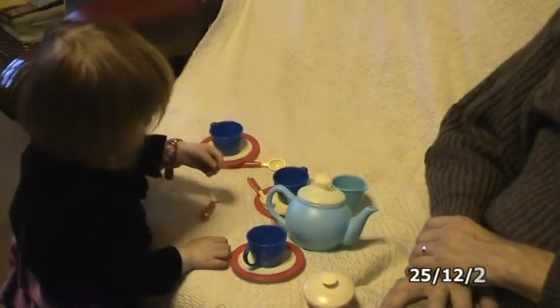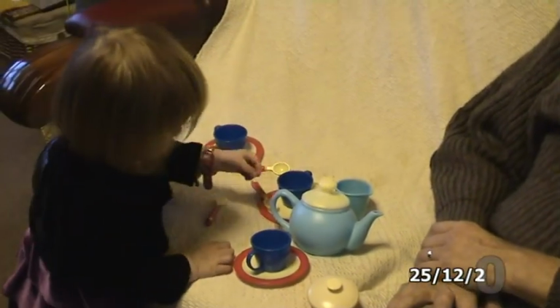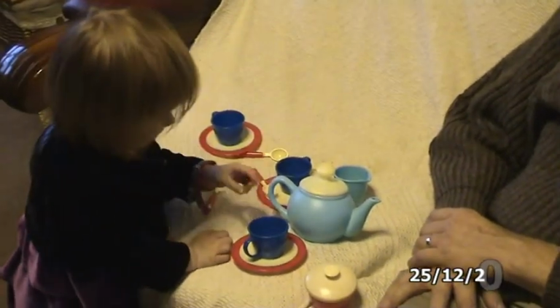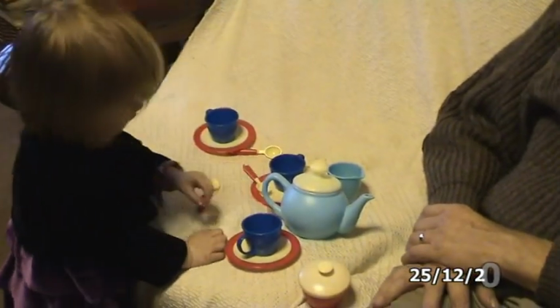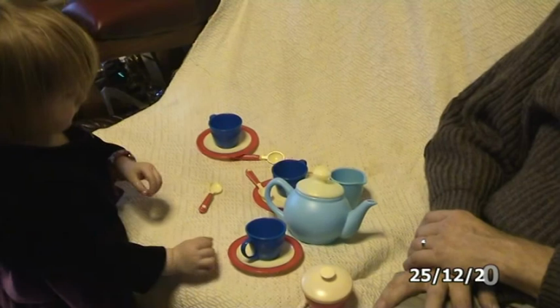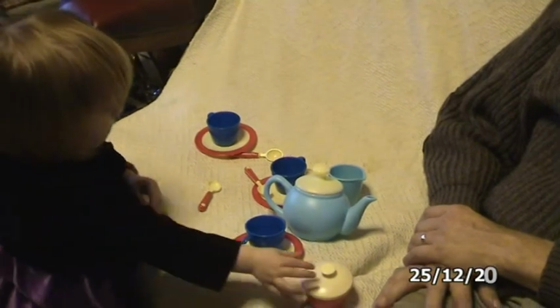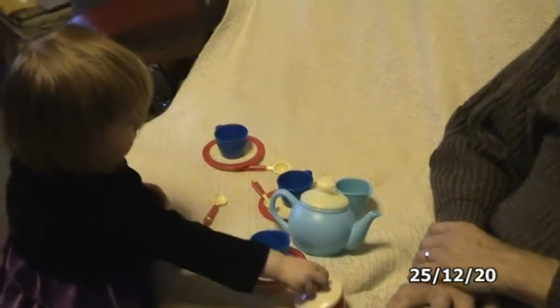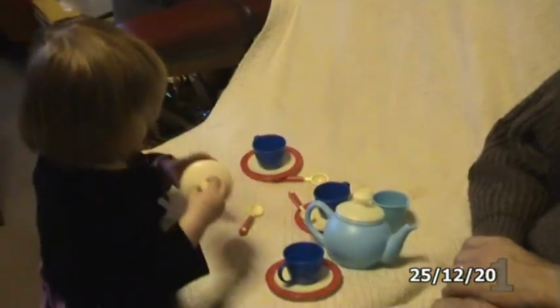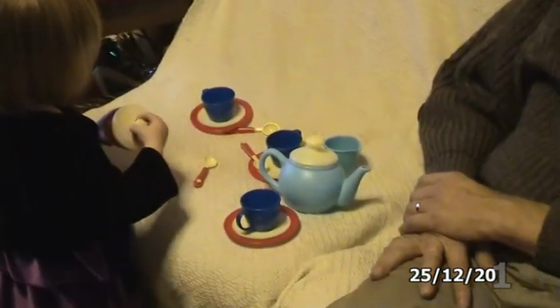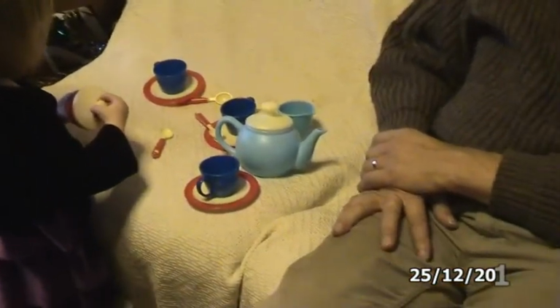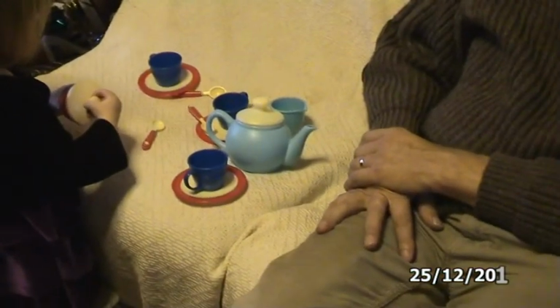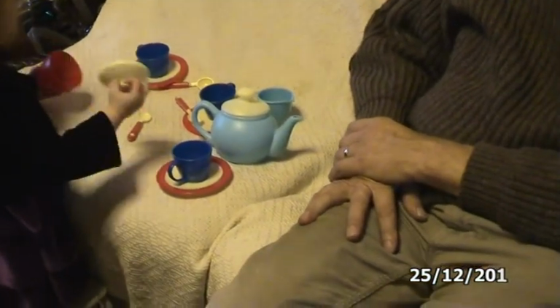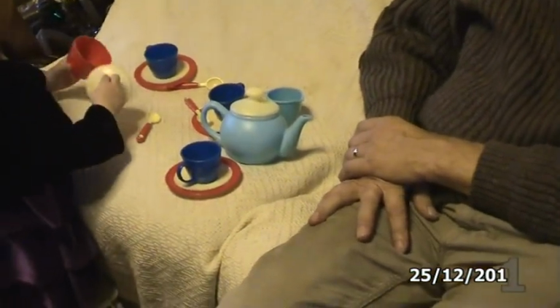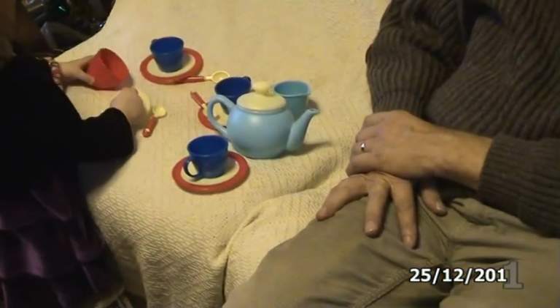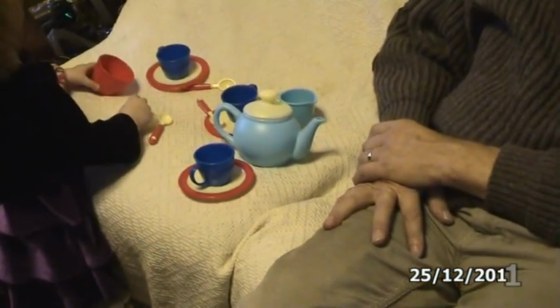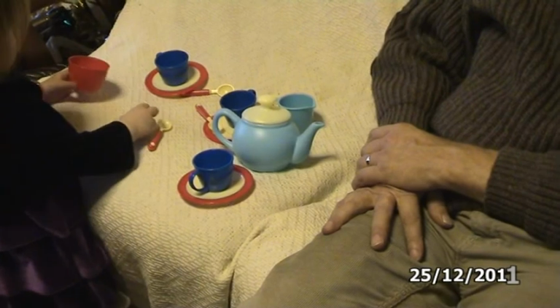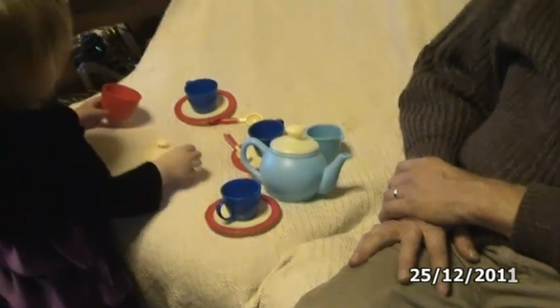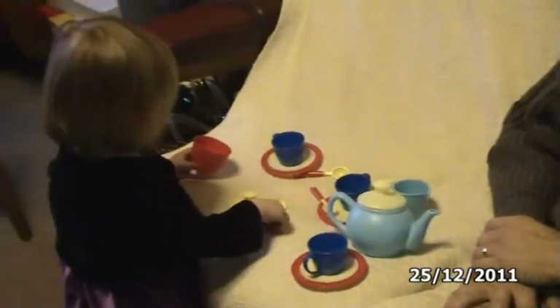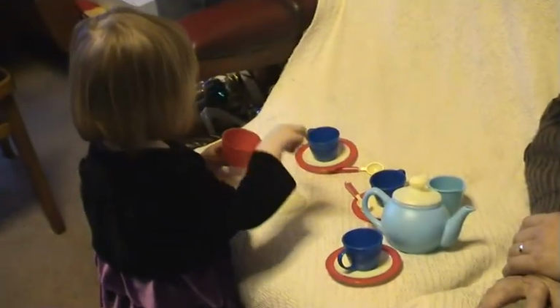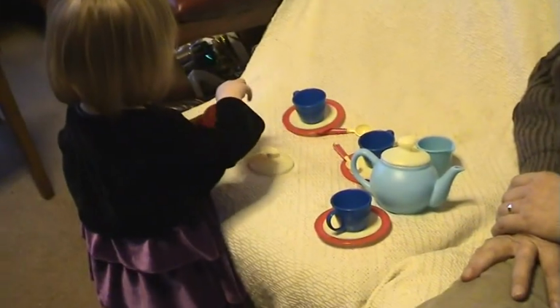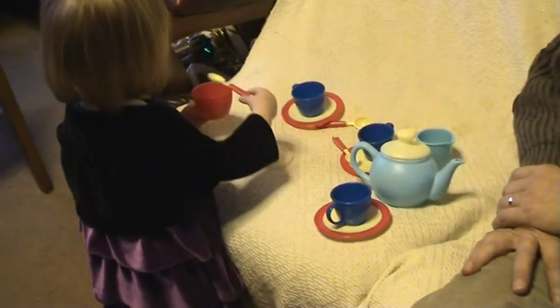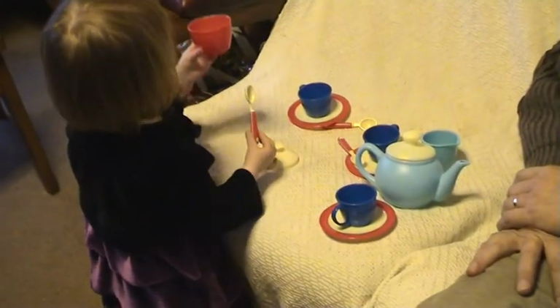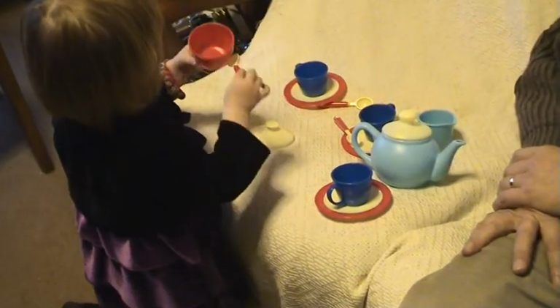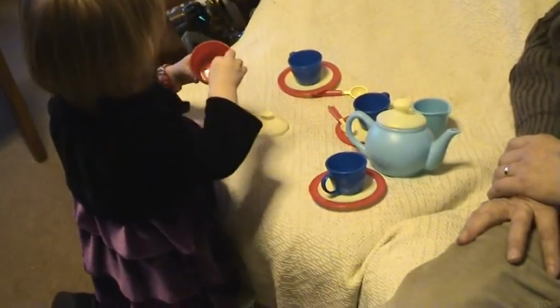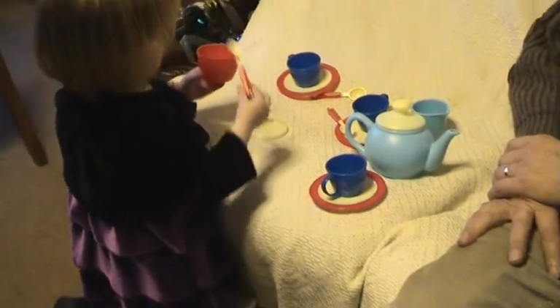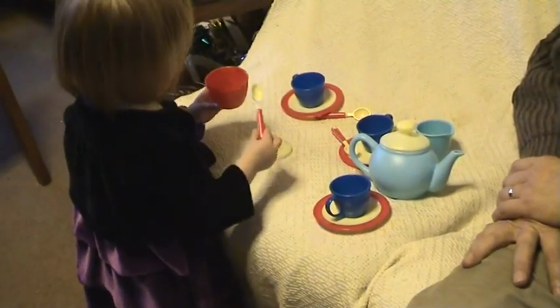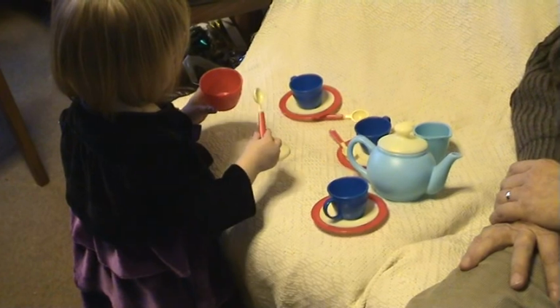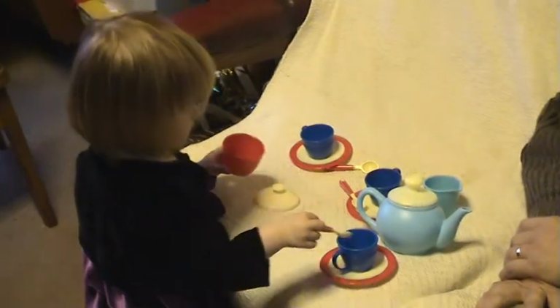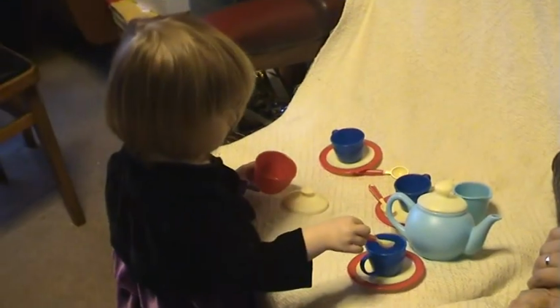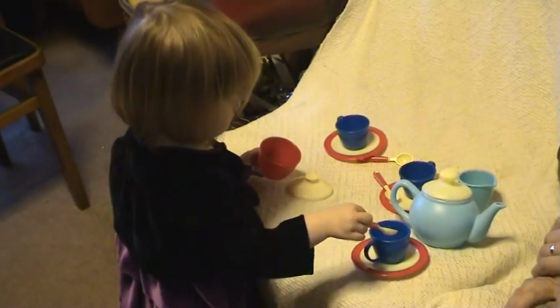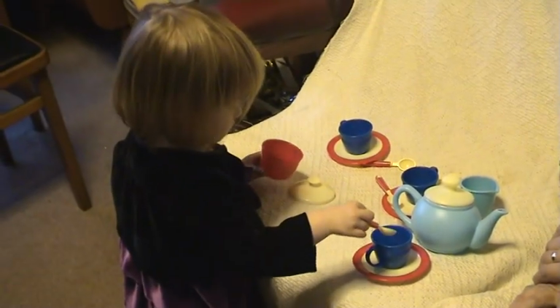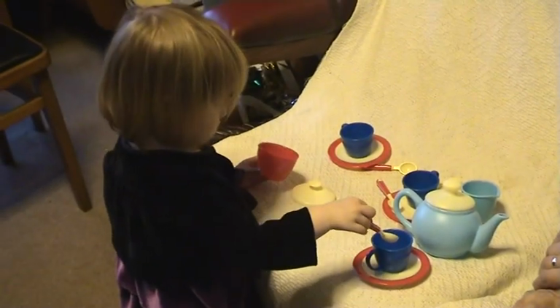I'm going to put some tea in it. Make me a cup of tea. I don't have sugar. You do. I think you do. Shall I have a bit of sugar then? That's sugar. That's my special sugar then. That's my nip.